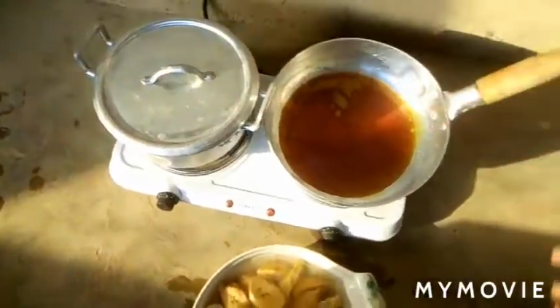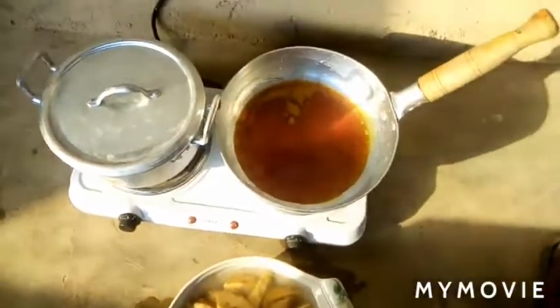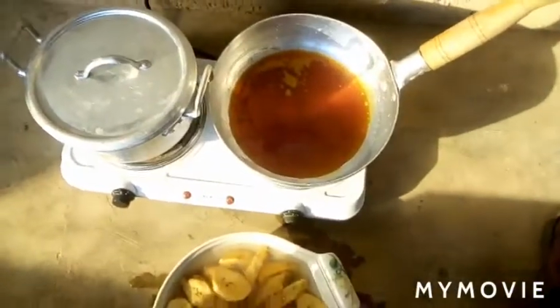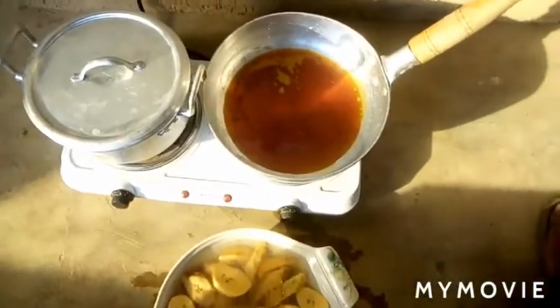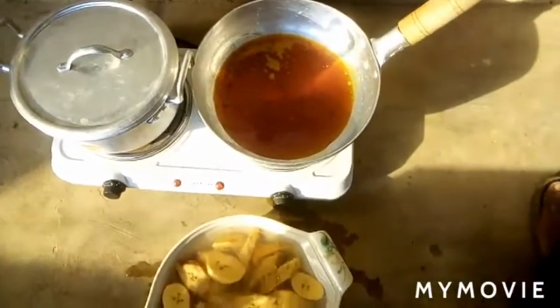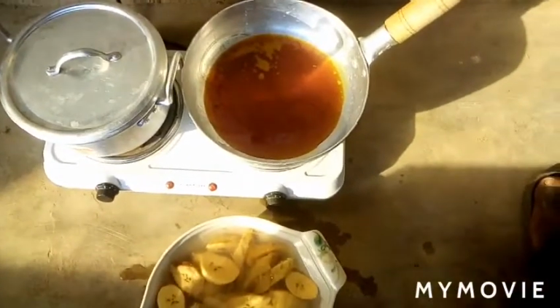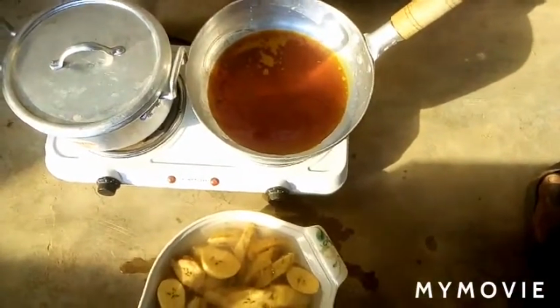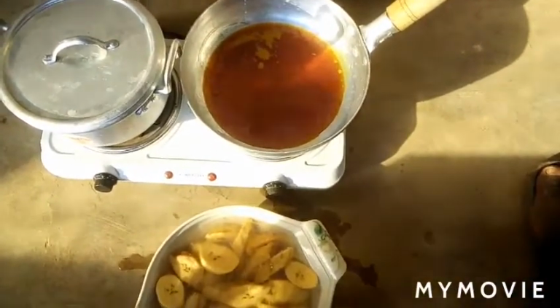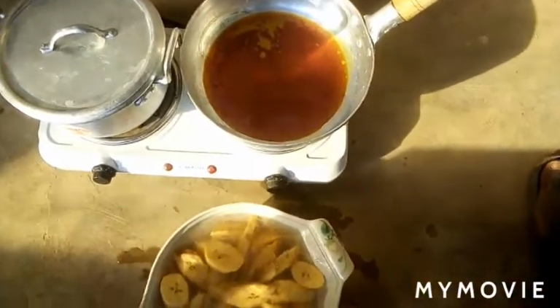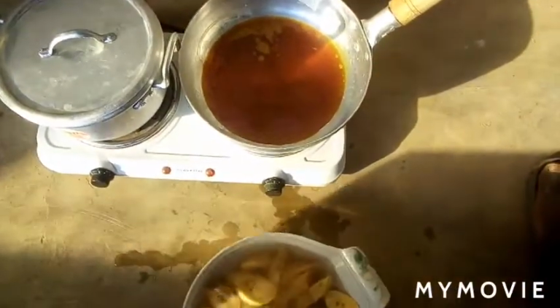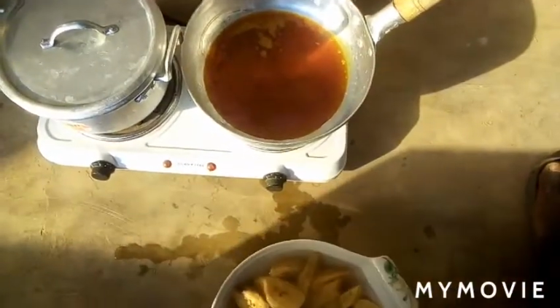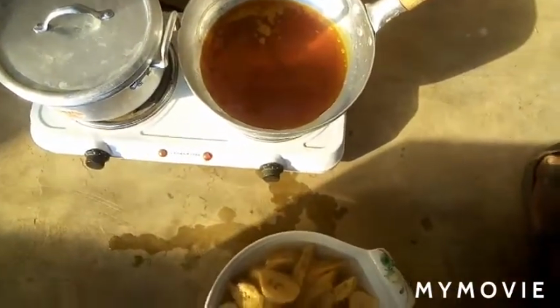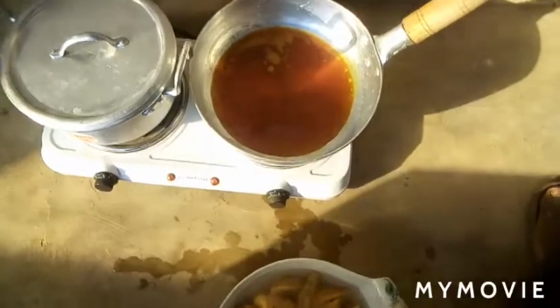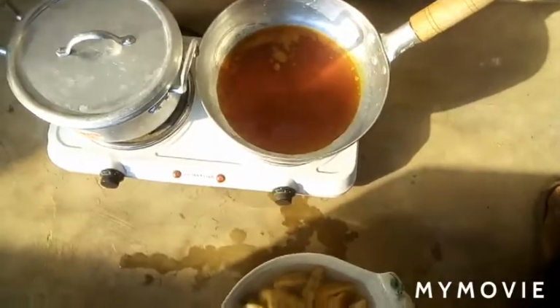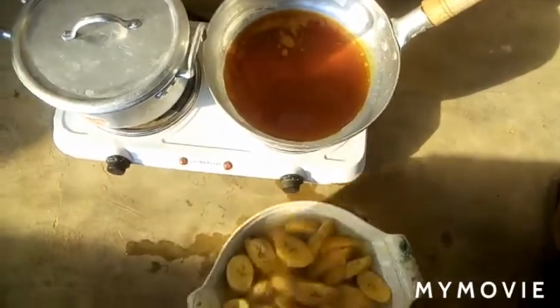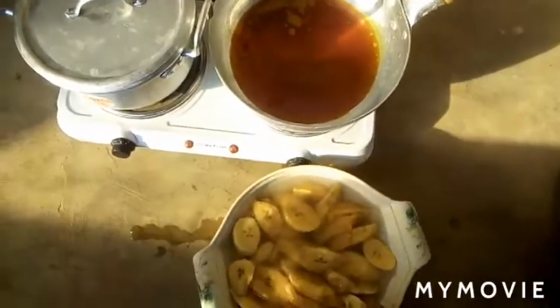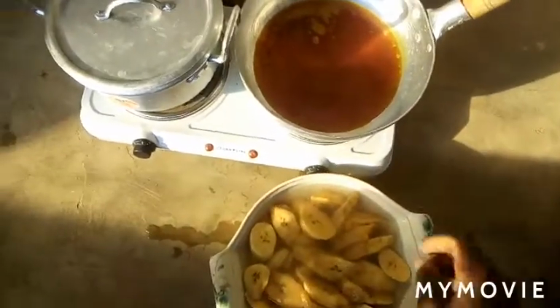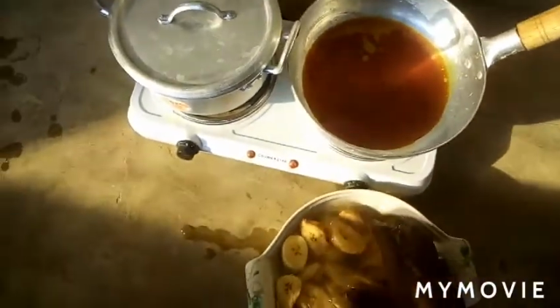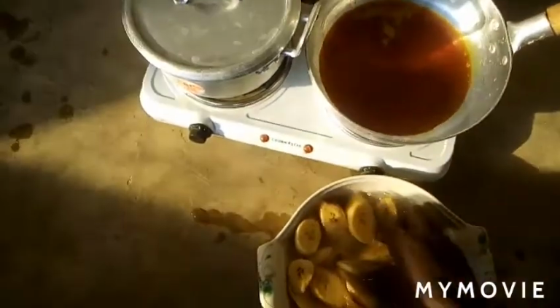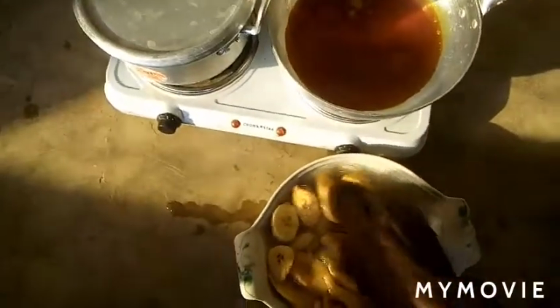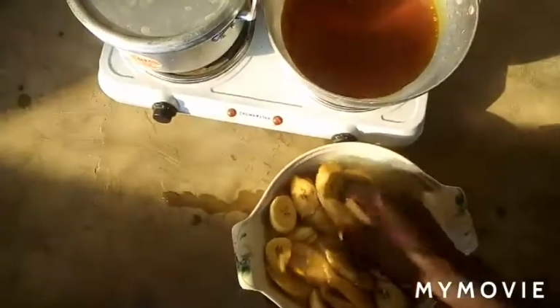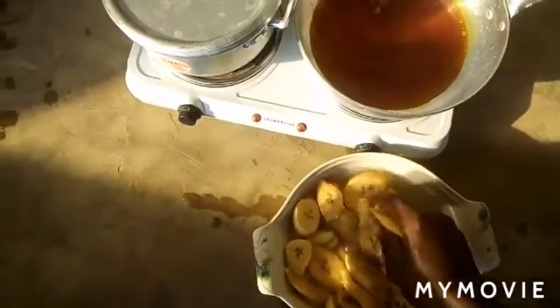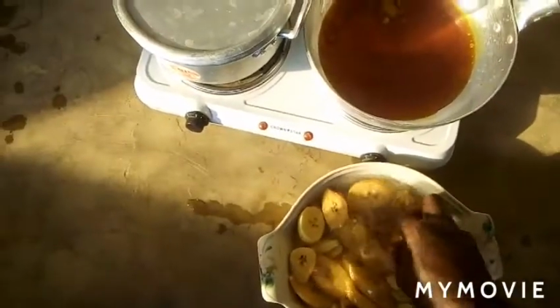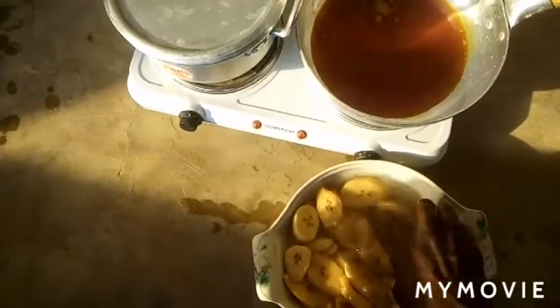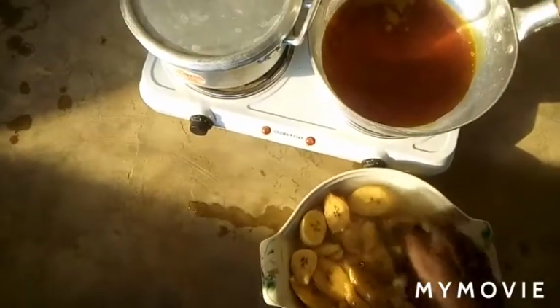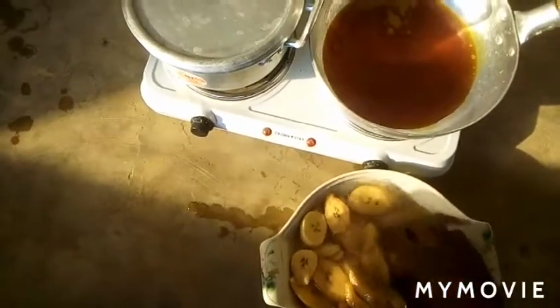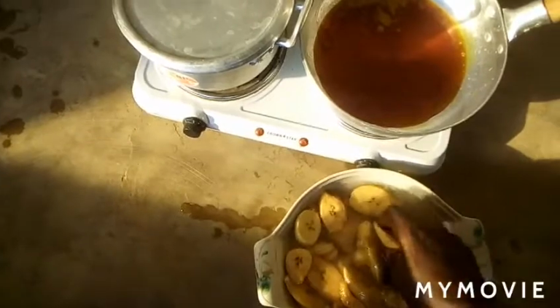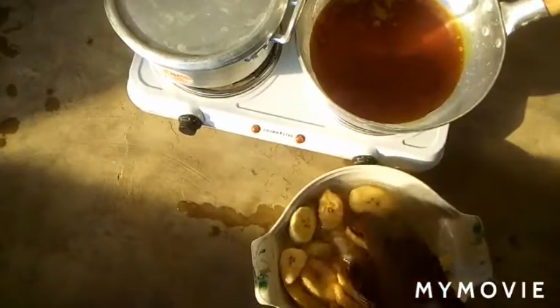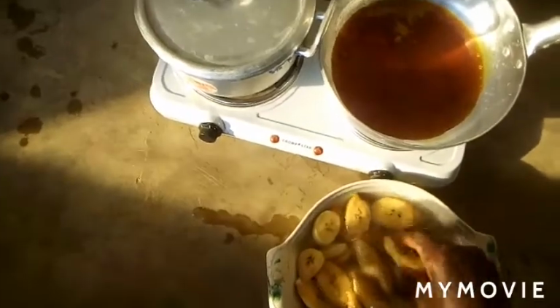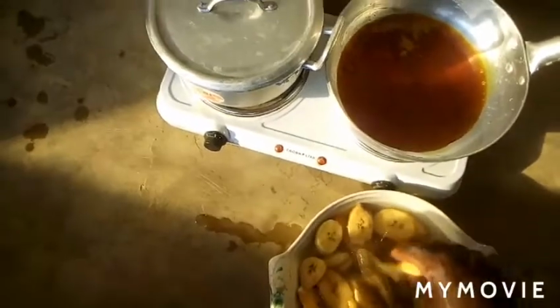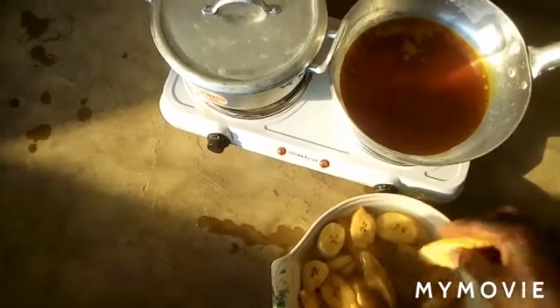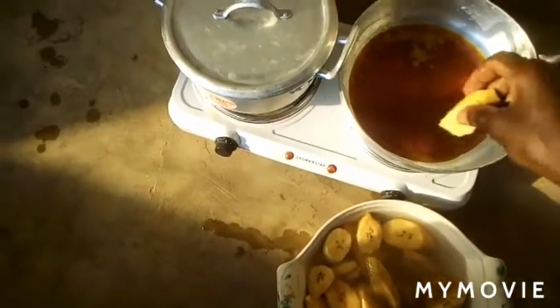I'm going to use palm oil for this recipe. I'm going to use the same palm oil to fry the red red. I've already put the oil on fire and it has already heated up.